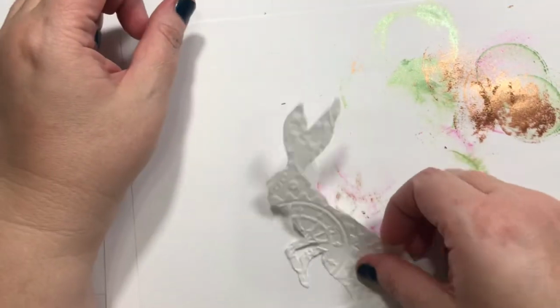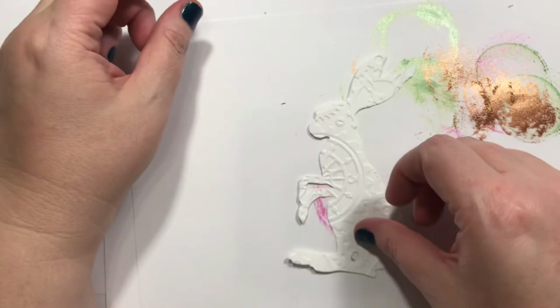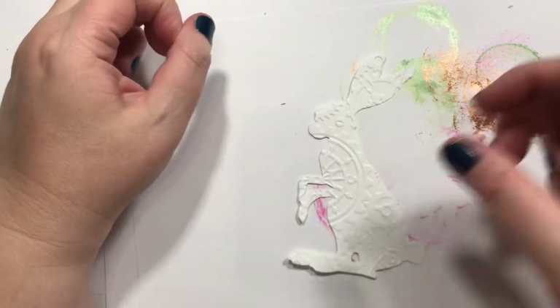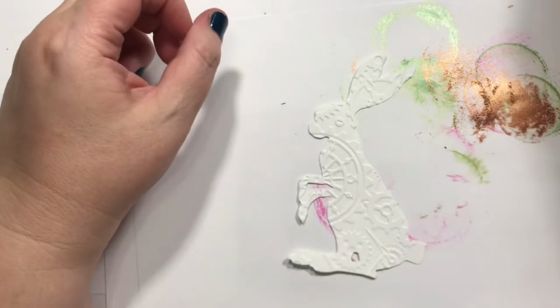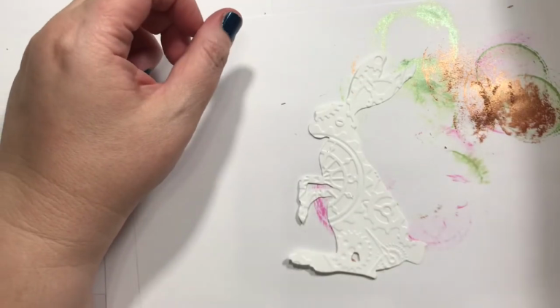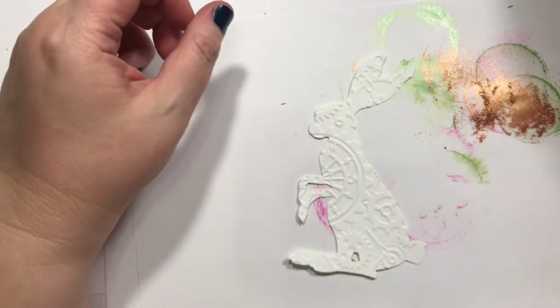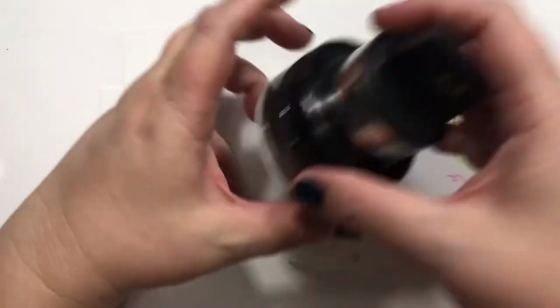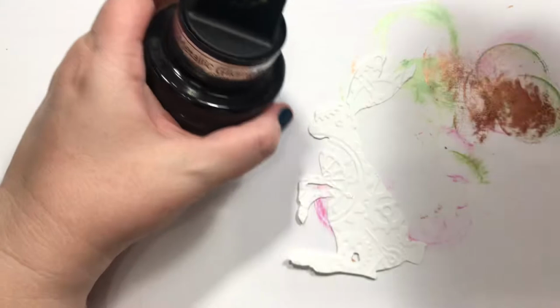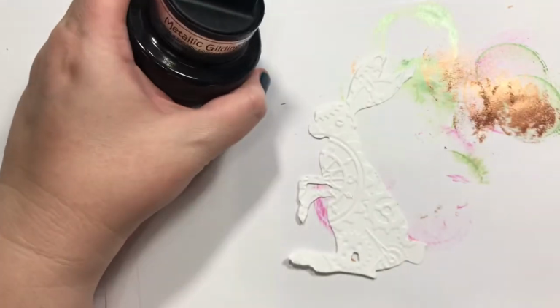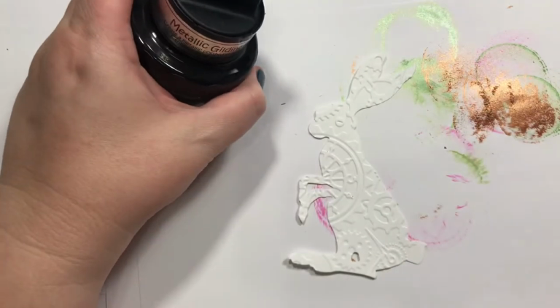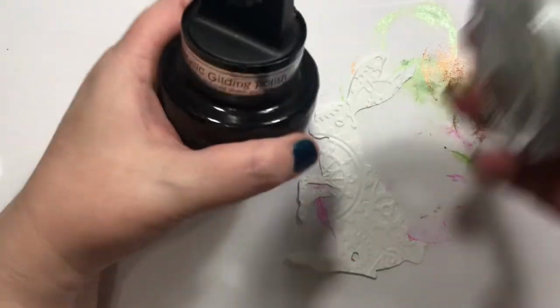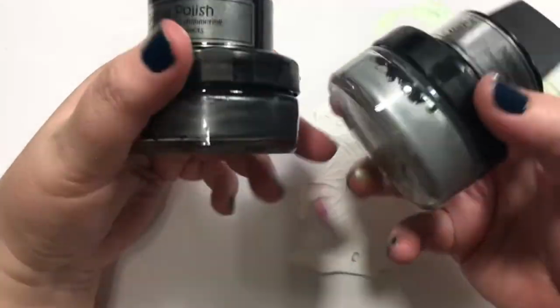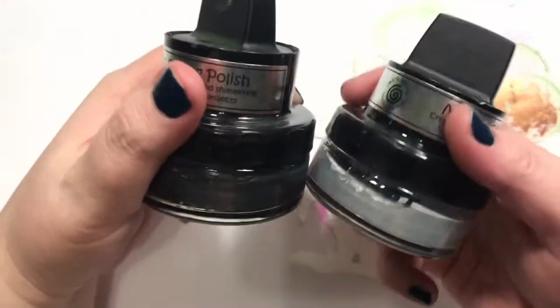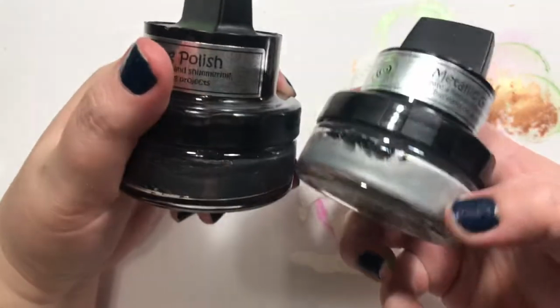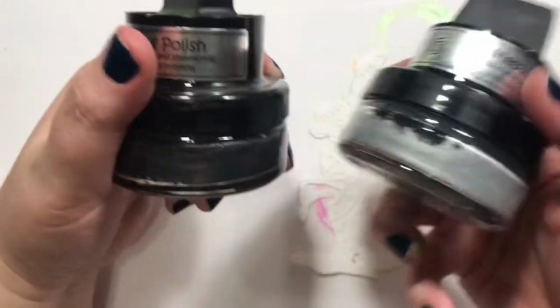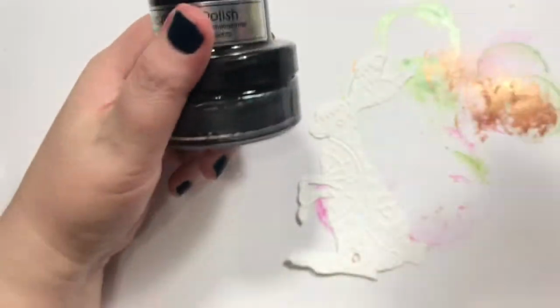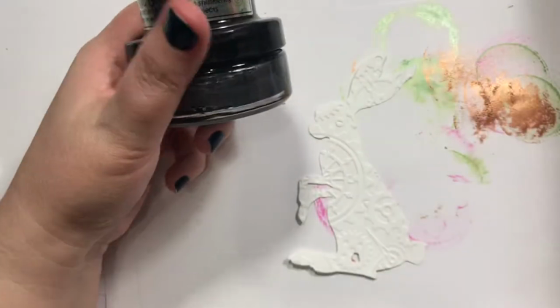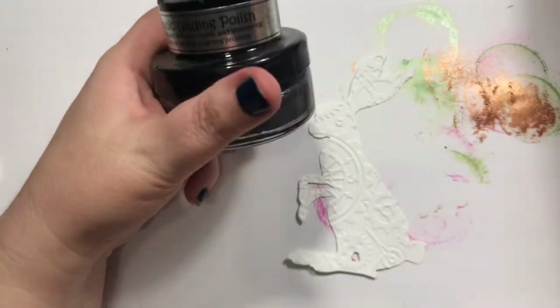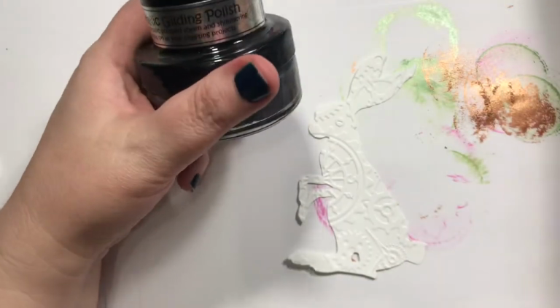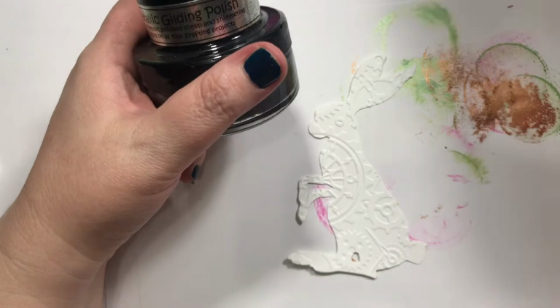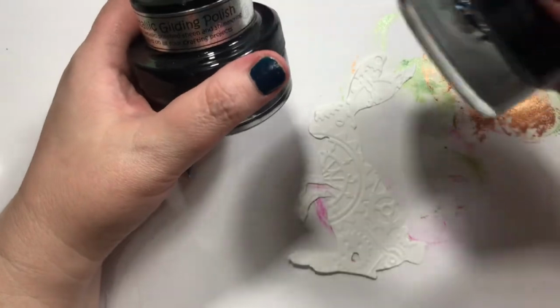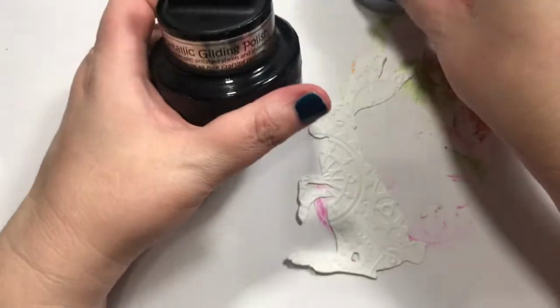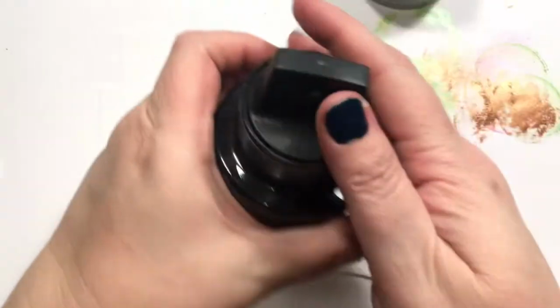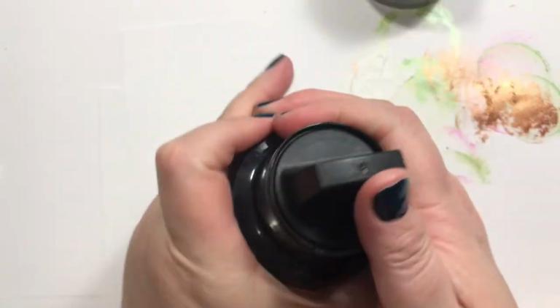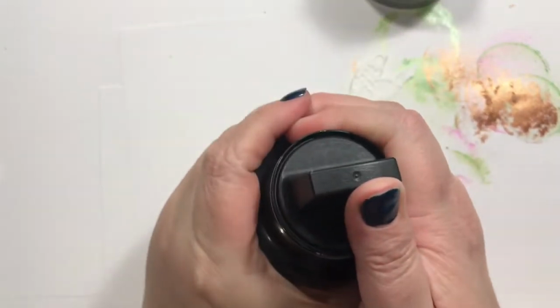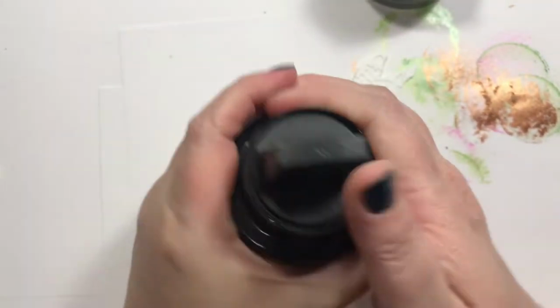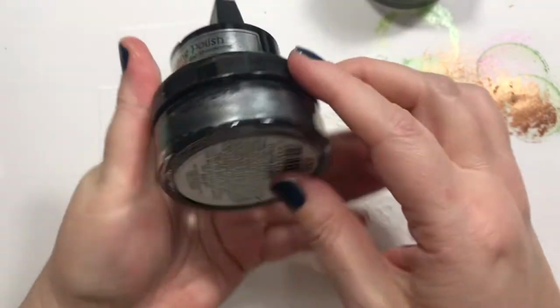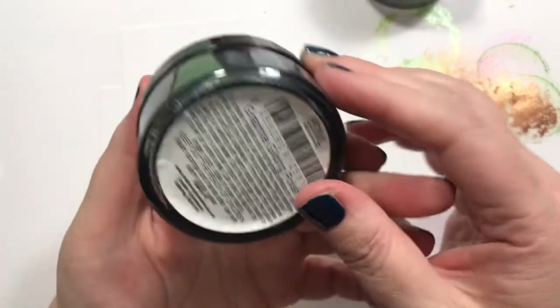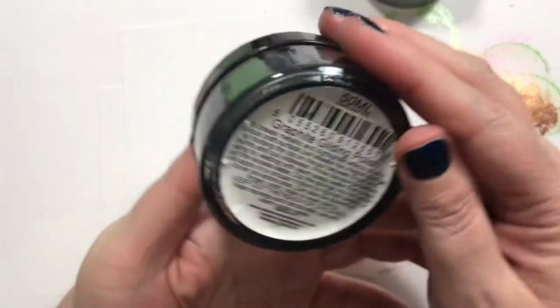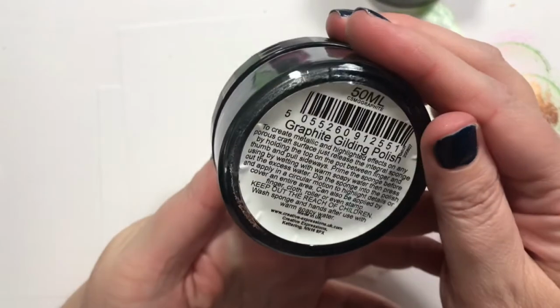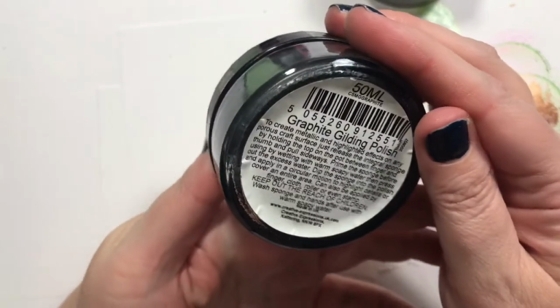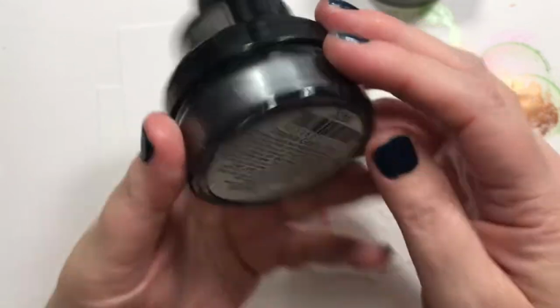This one I need to do — I thought about using this but I think that's going to be too light. Although, I don't know, we might. This one is called Graphite.